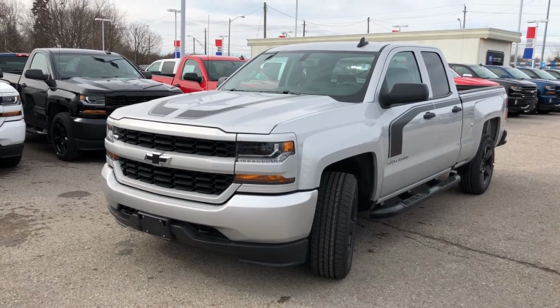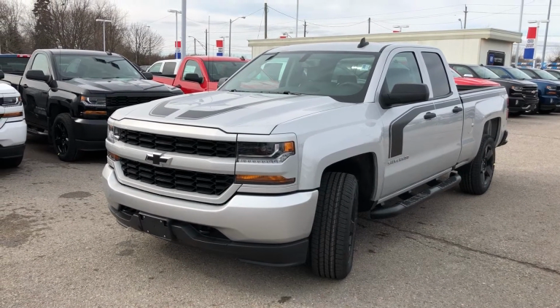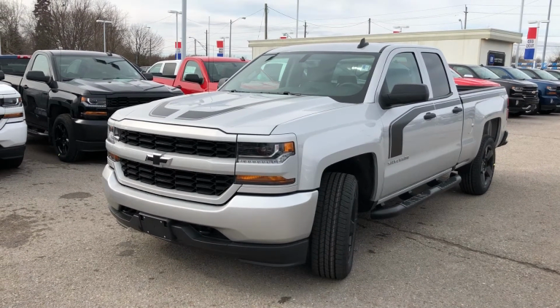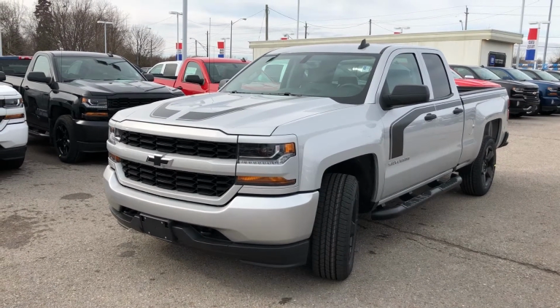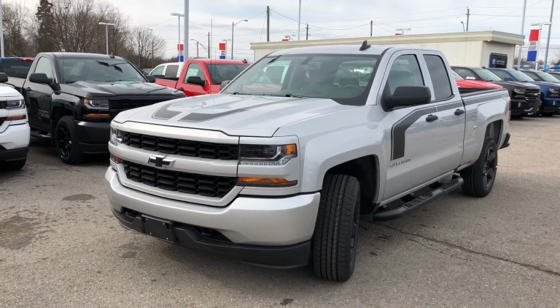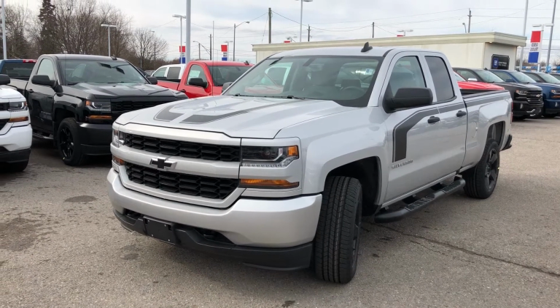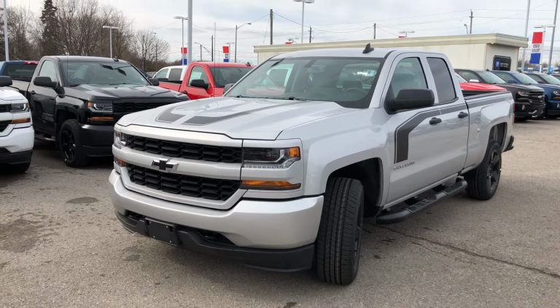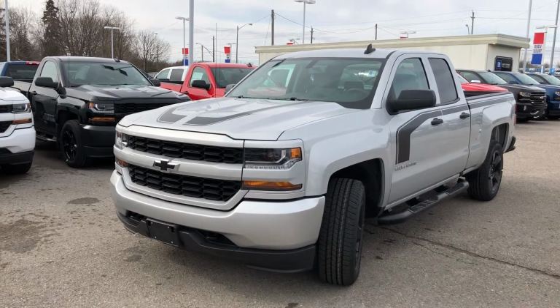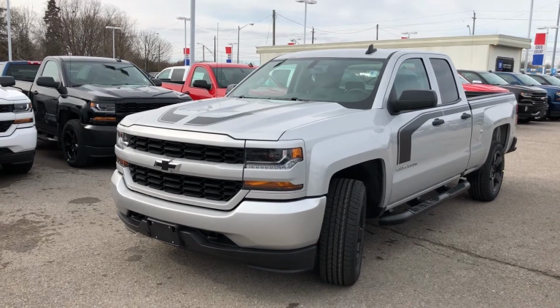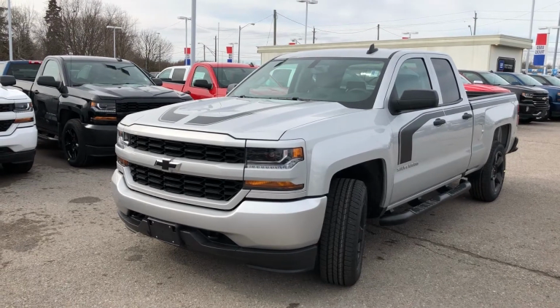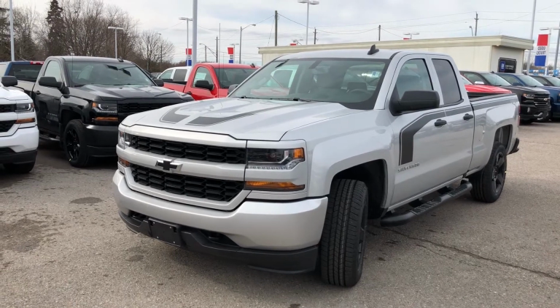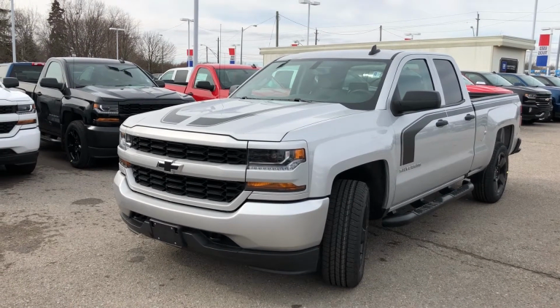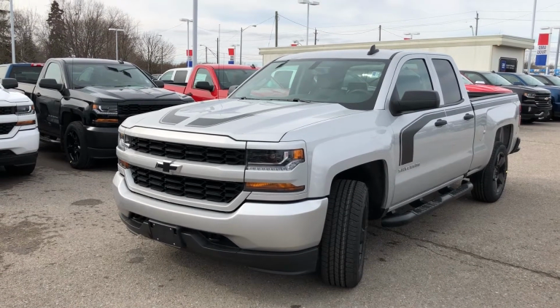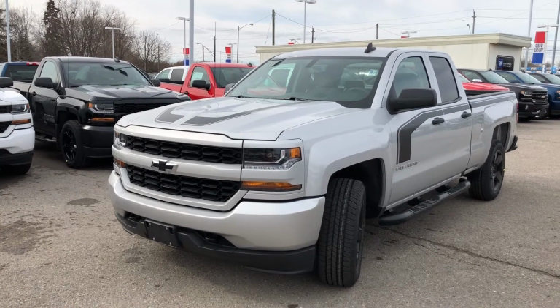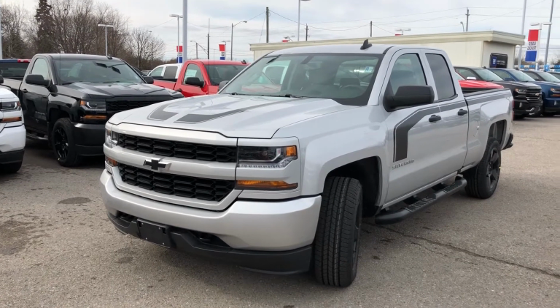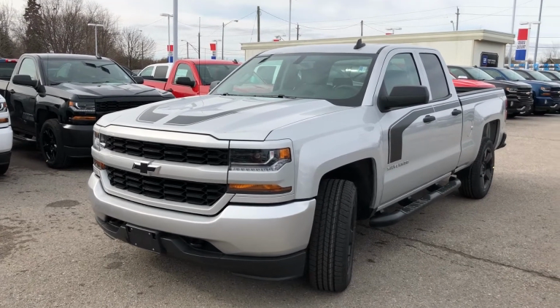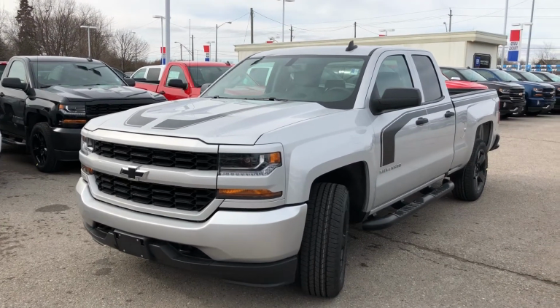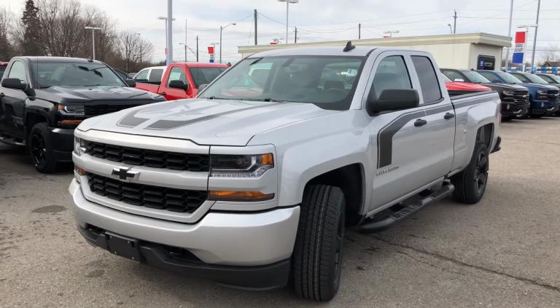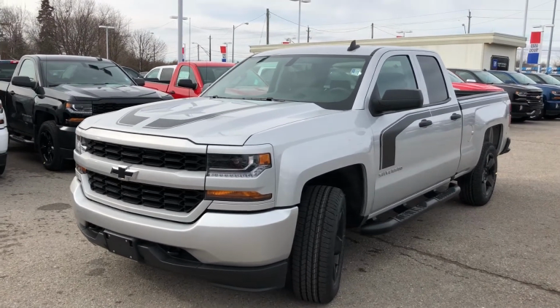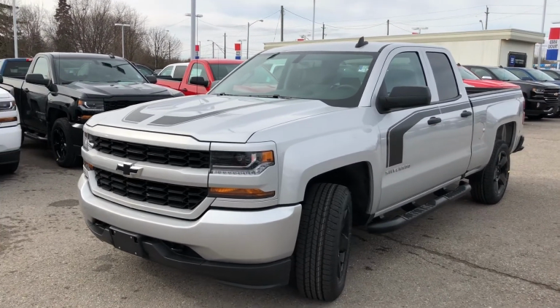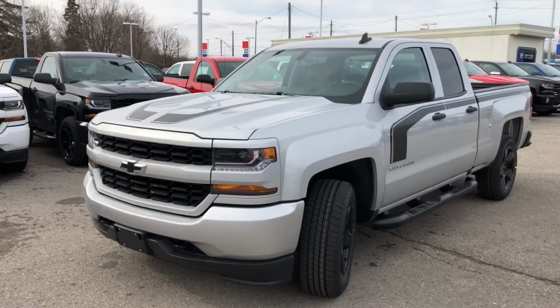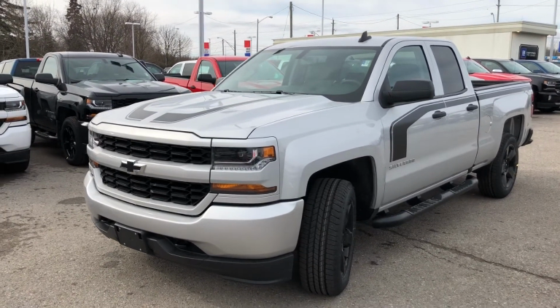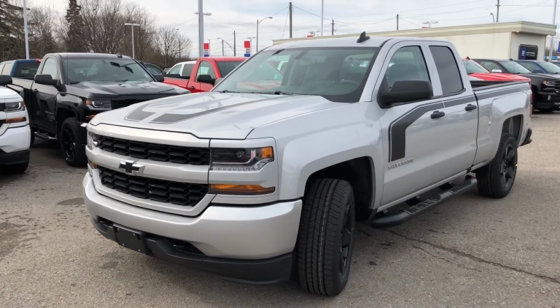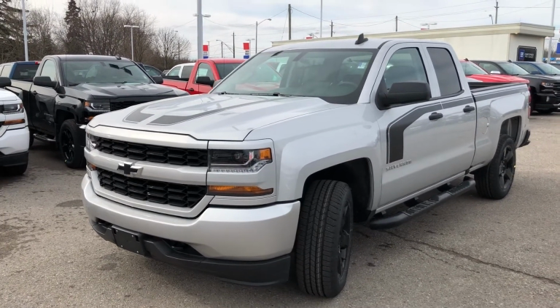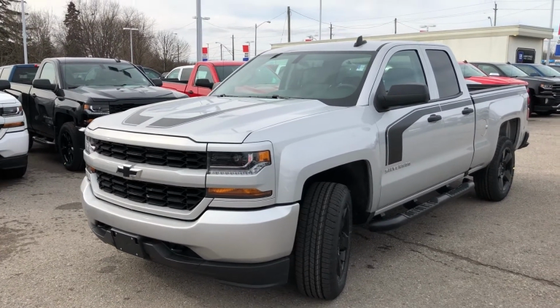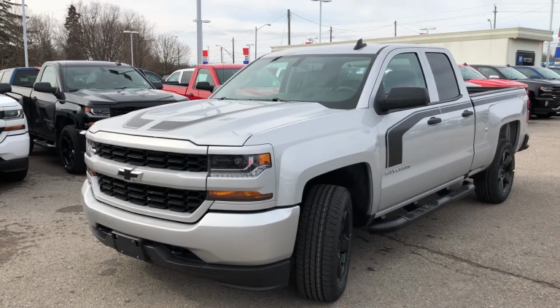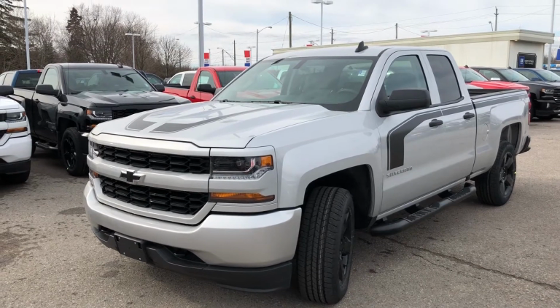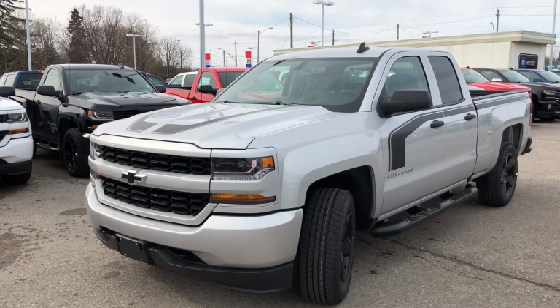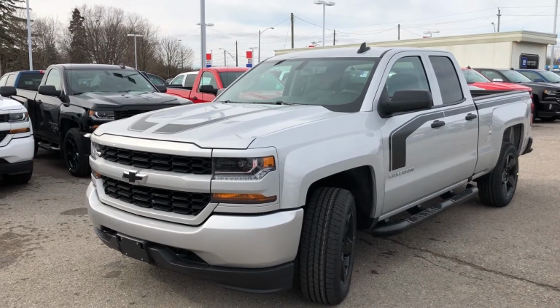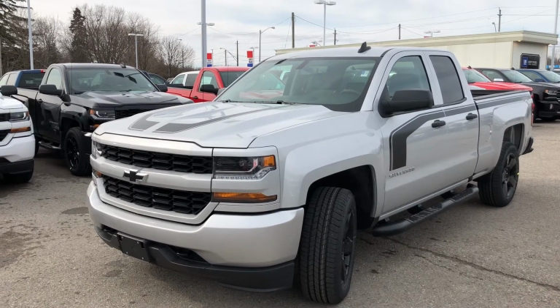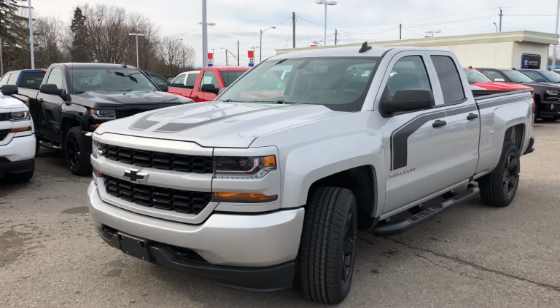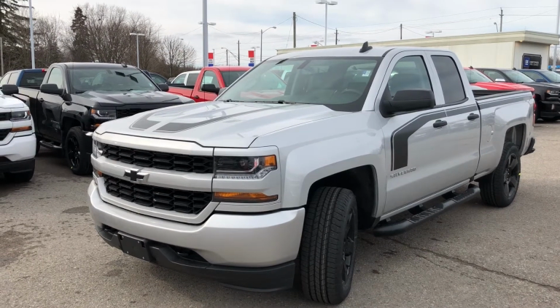It's got some nice off-road tube matte black assist steps. Really cool wheels. Lots to offer here — love the stripe down the side too. Let's take a look inside the vehicle.